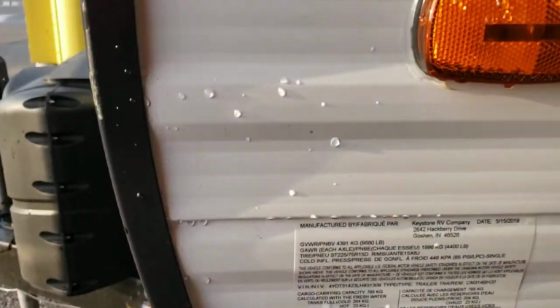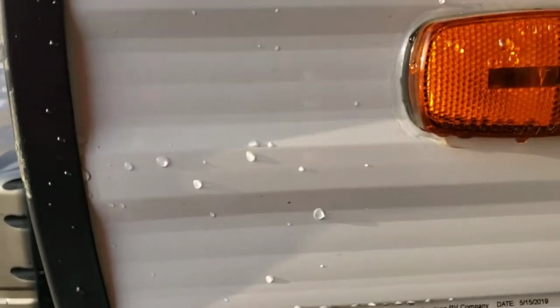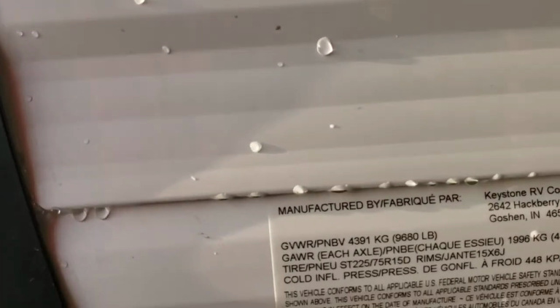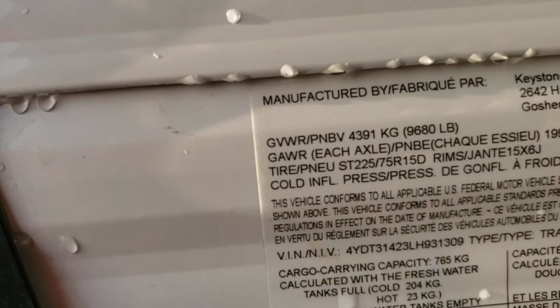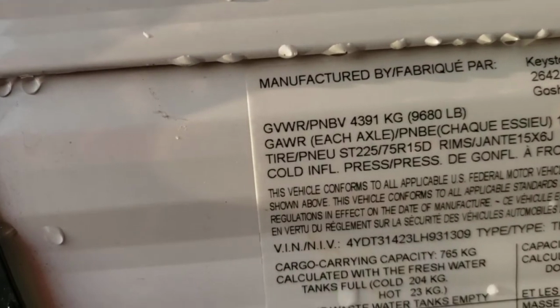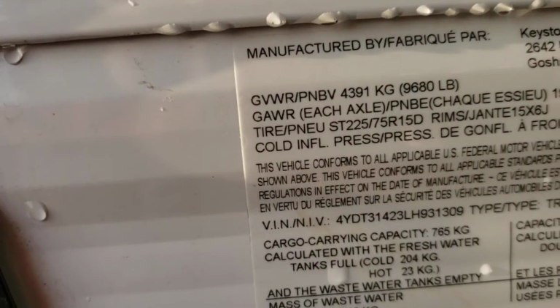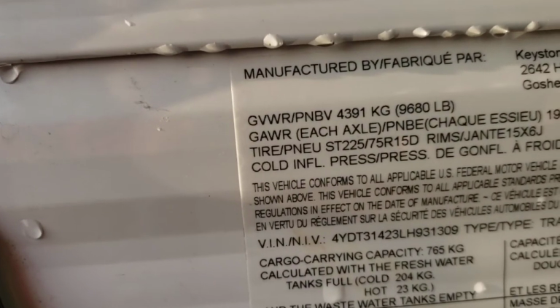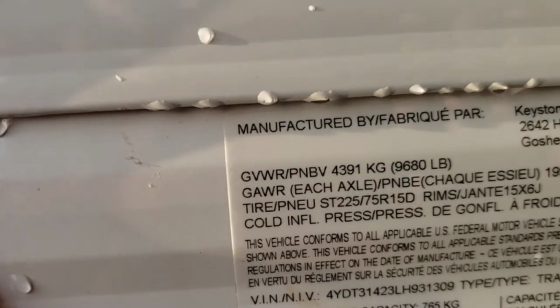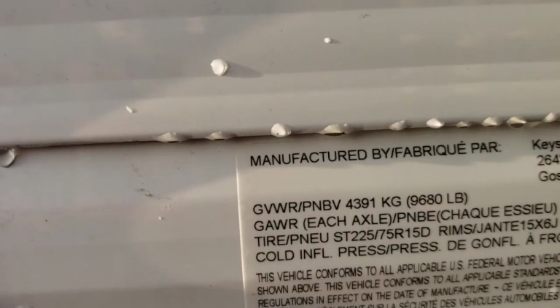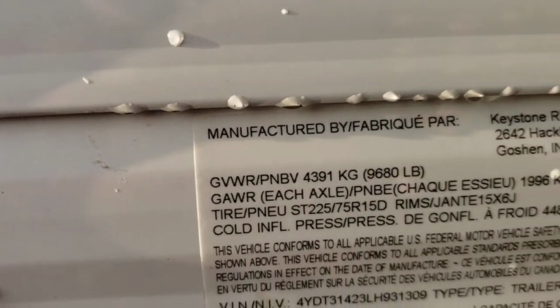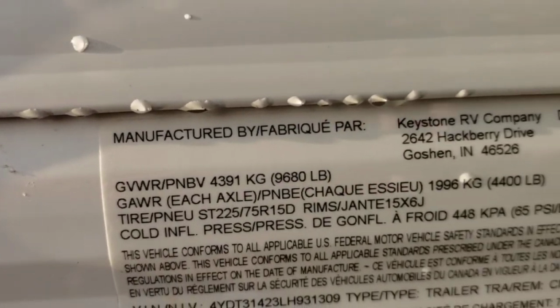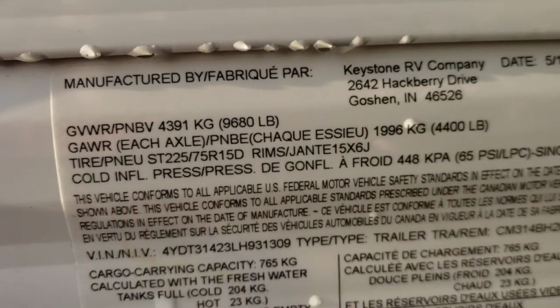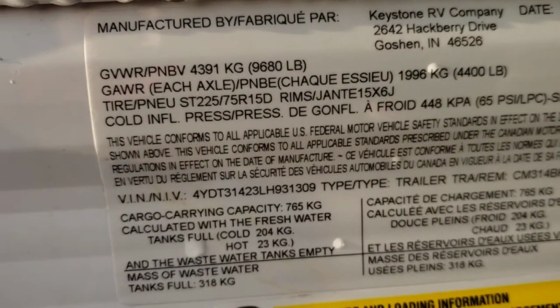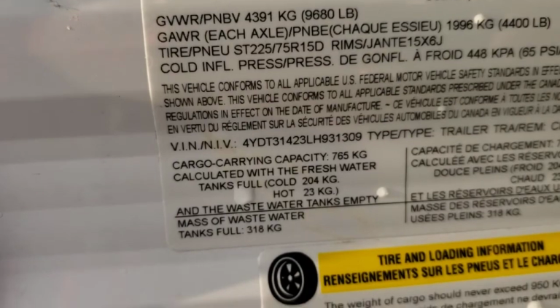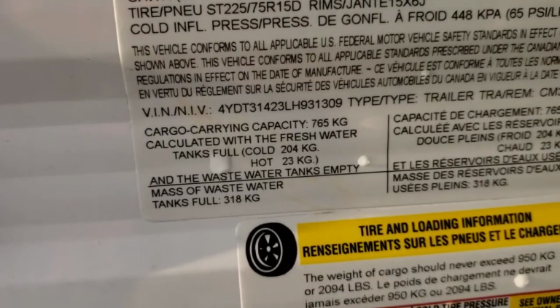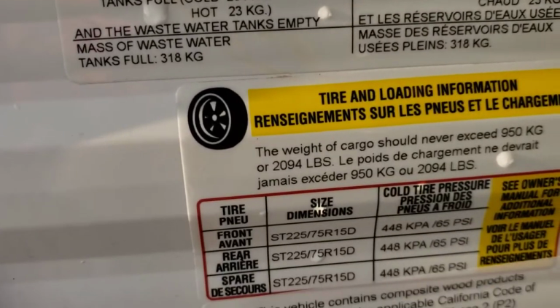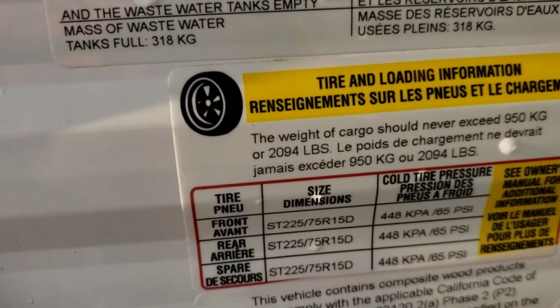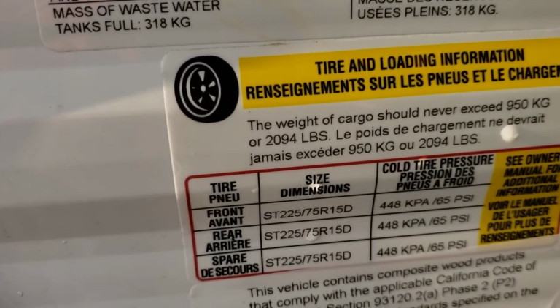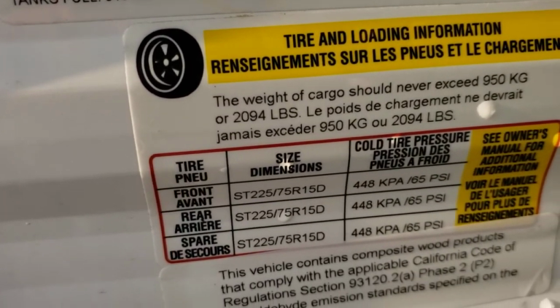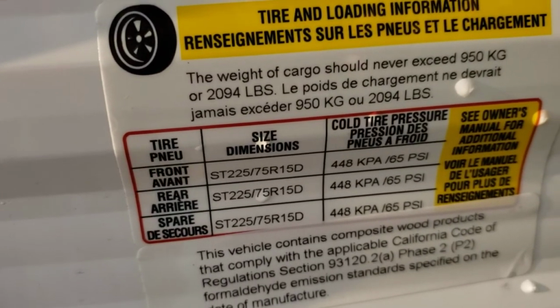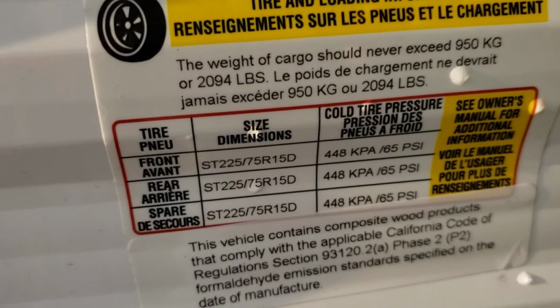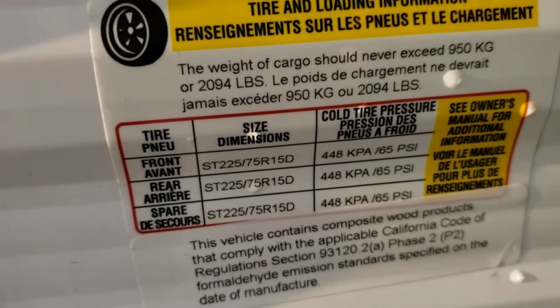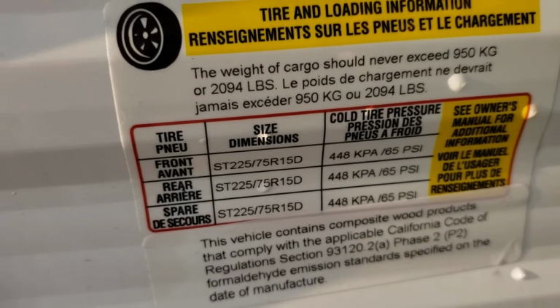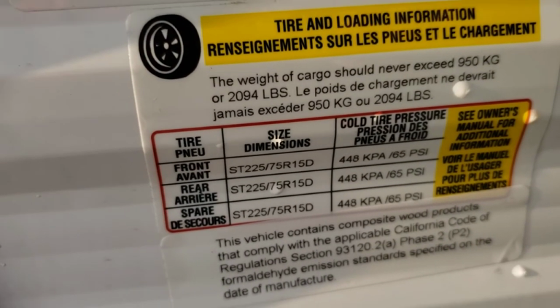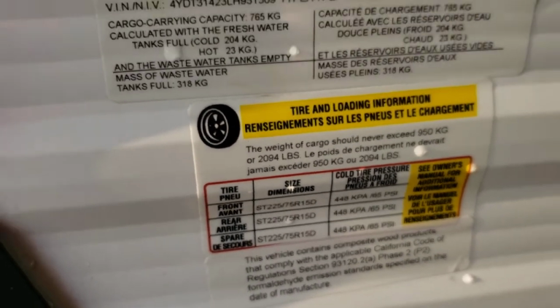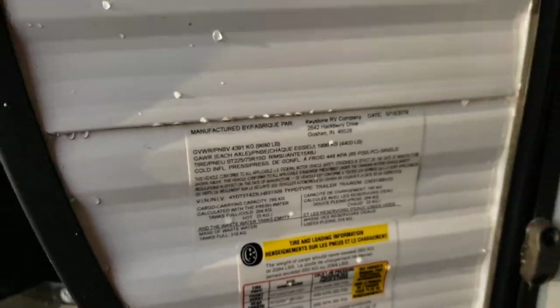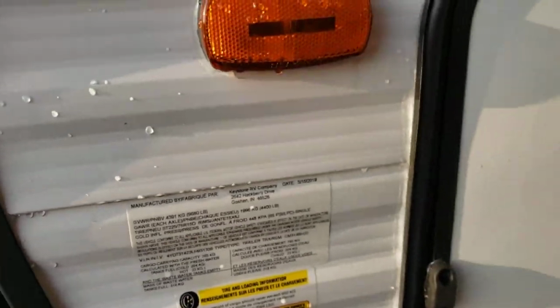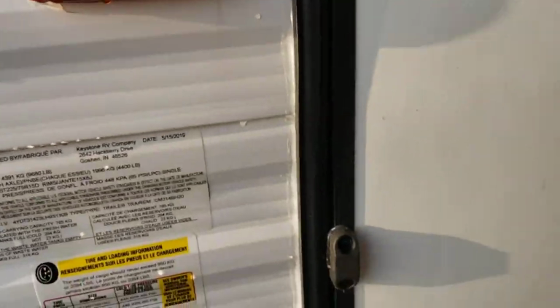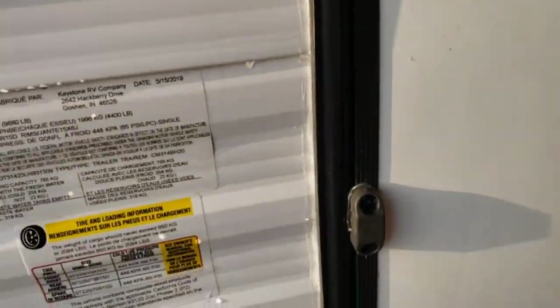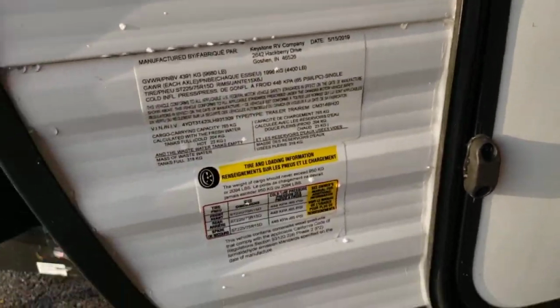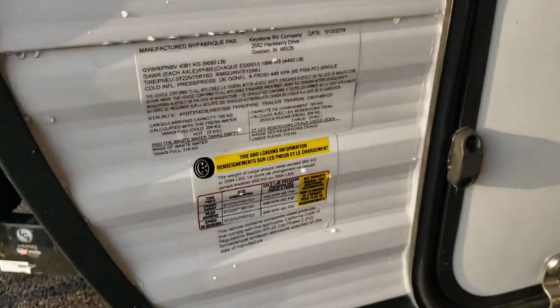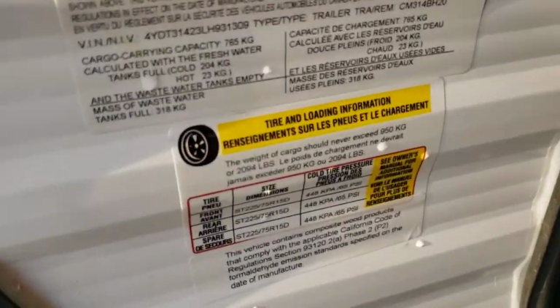Good information here — you've got your VIN, gross vehicle weight rating, model number, tire pressure at 65 psi, and tire size in case you want to replace your tires when they start to get worn.